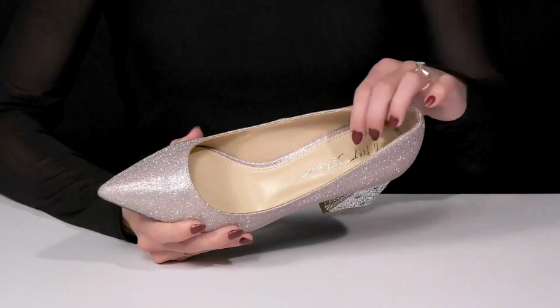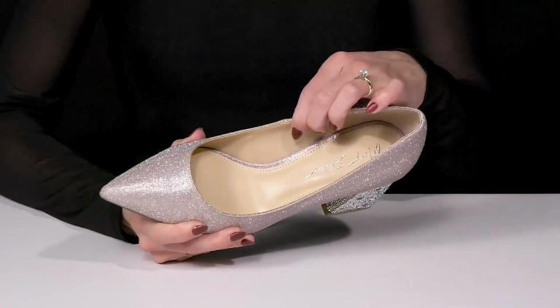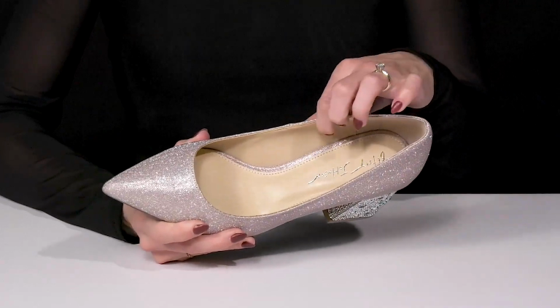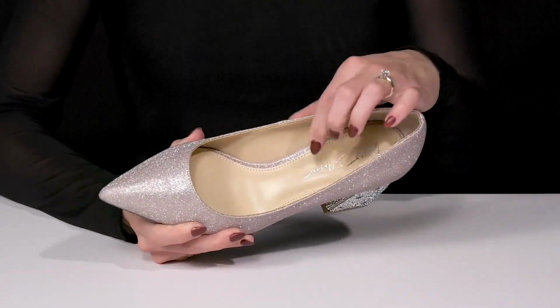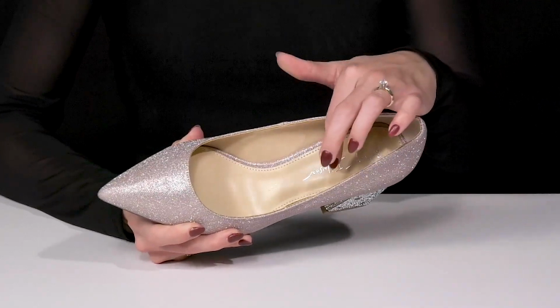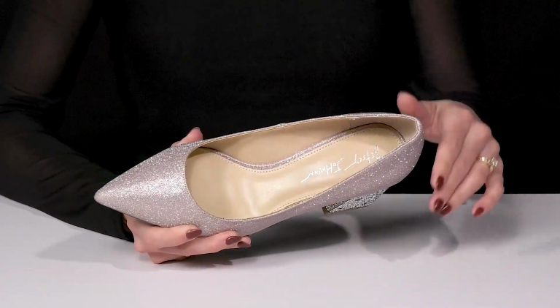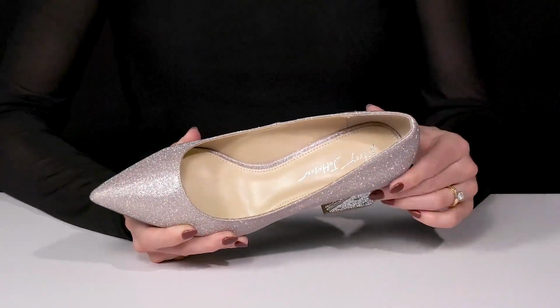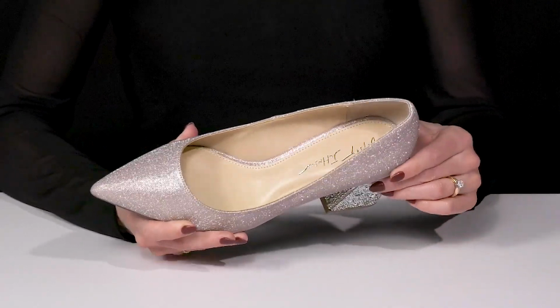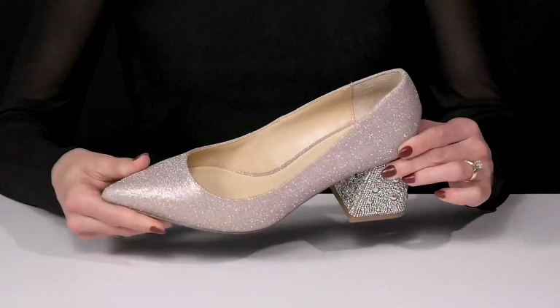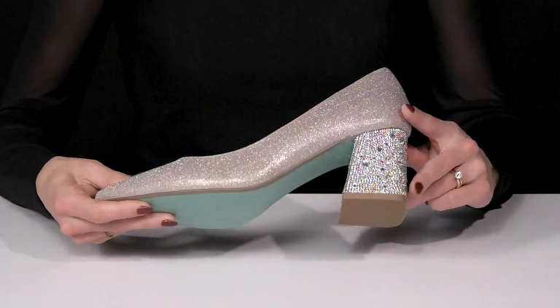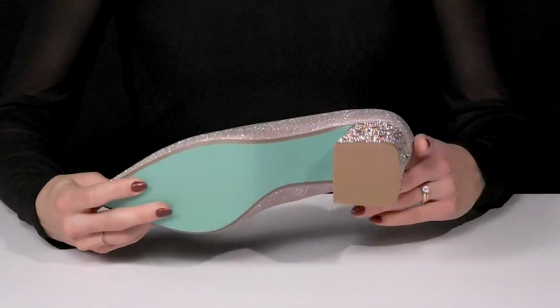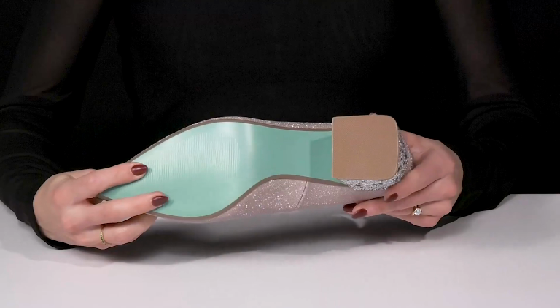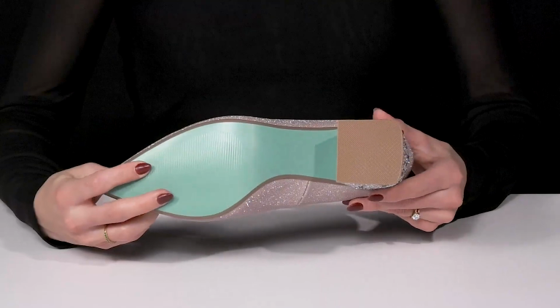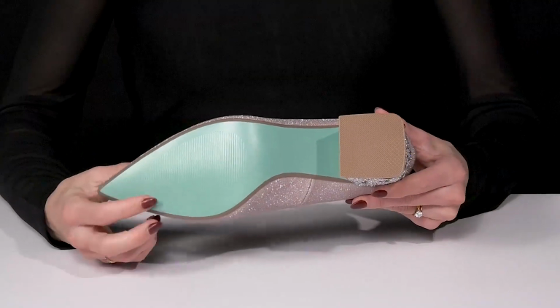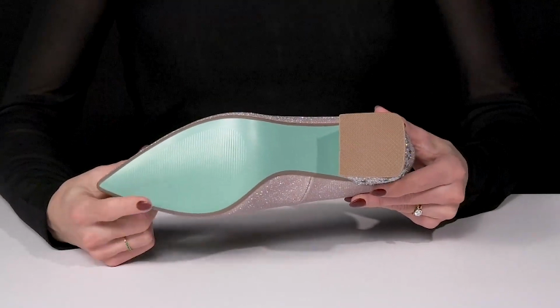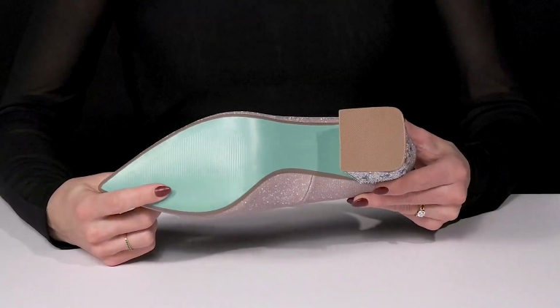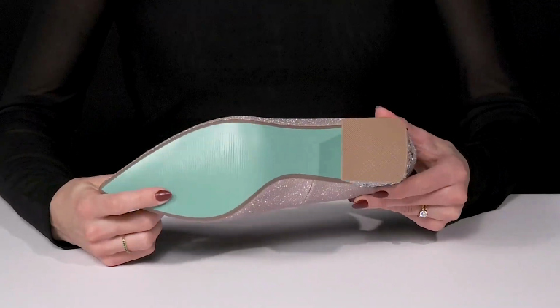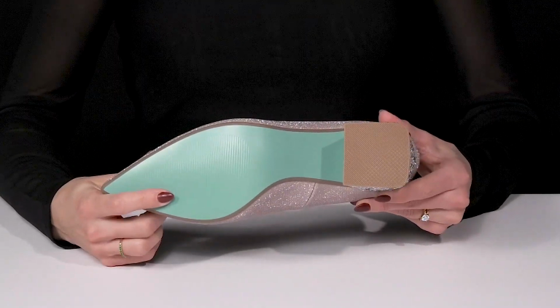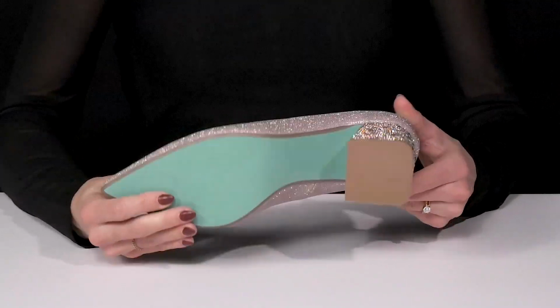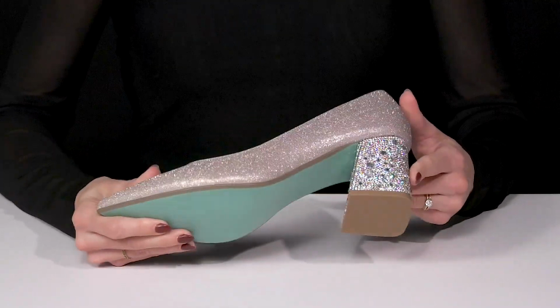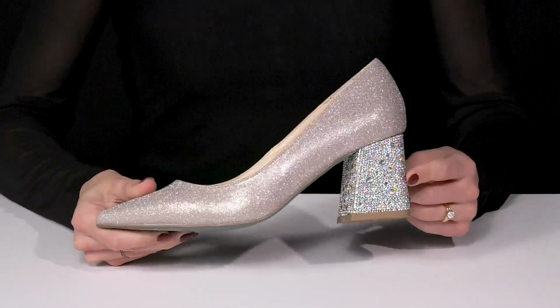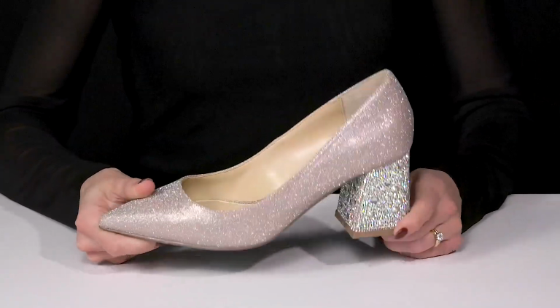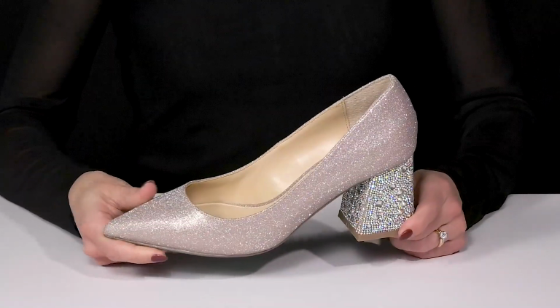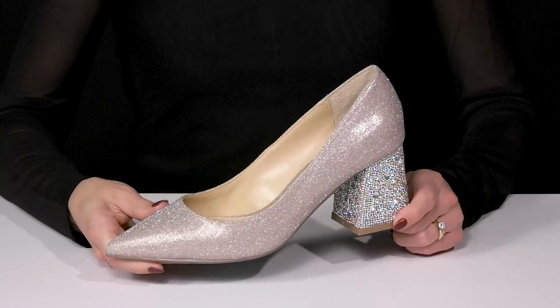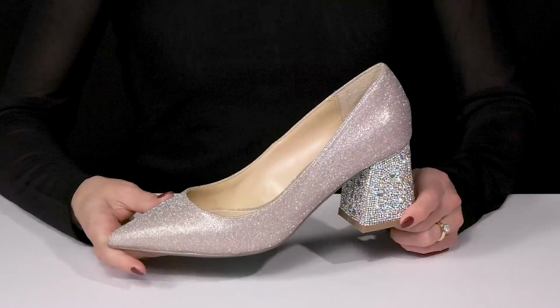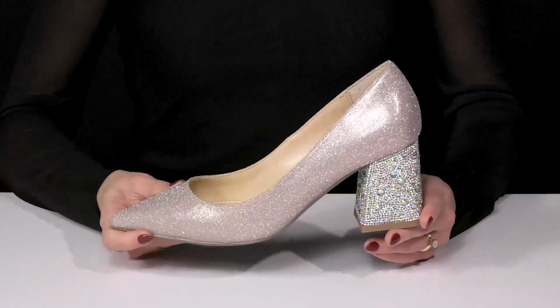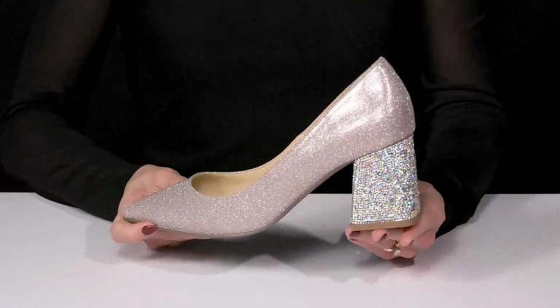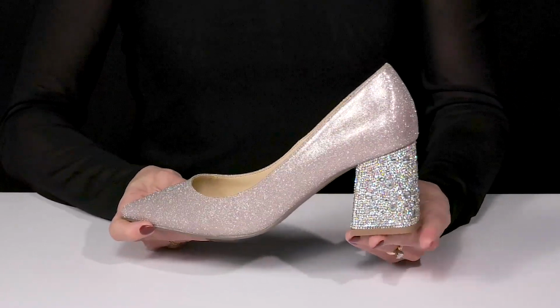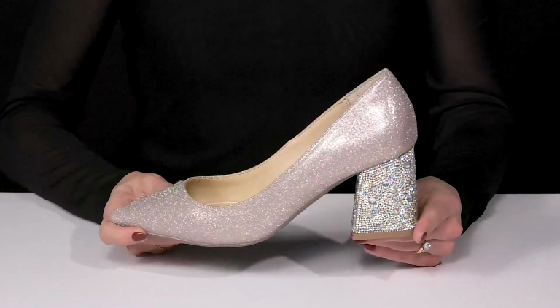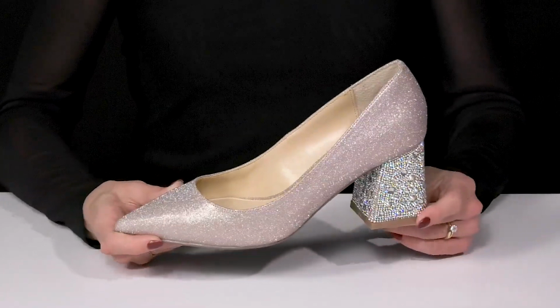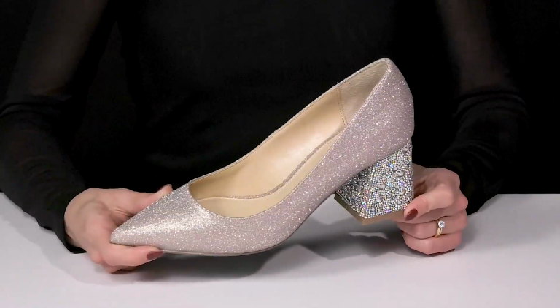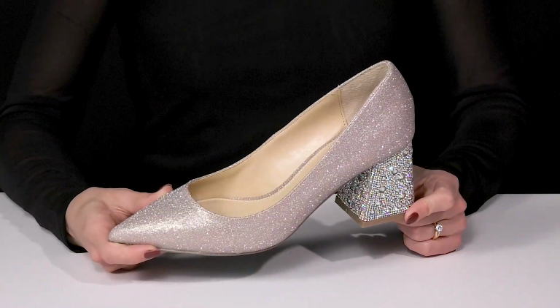They offer a sweet synthetic lining with a lightly cushioned footbed. They have a man-made outsole with that fun blue colorway, and these are available in so many awesome colors so you can definitely pick one that fits your perfect outfit.